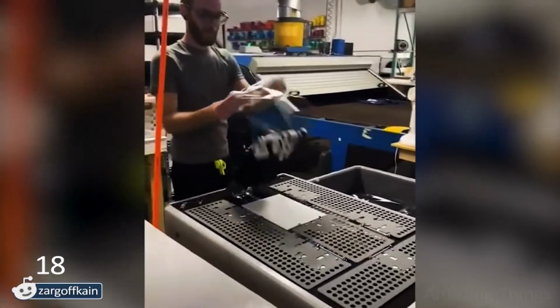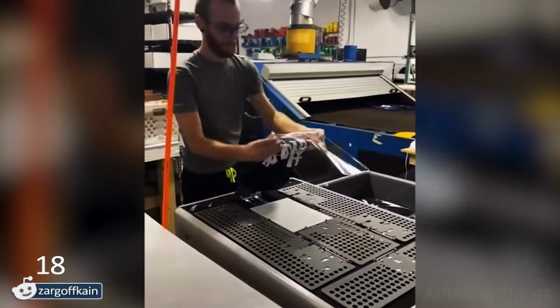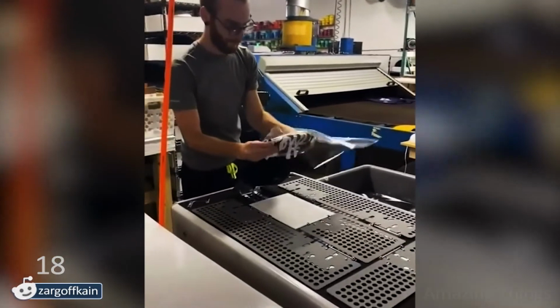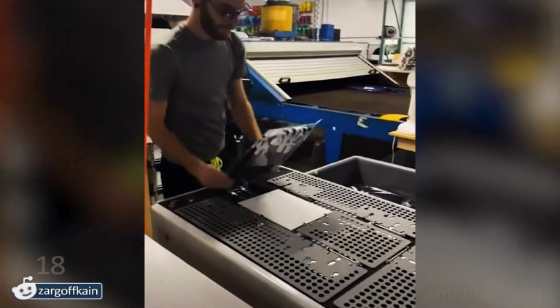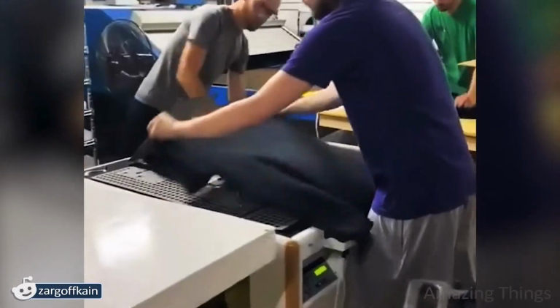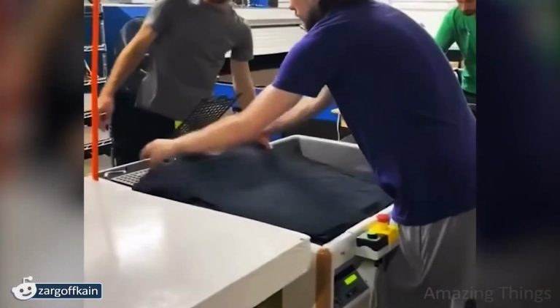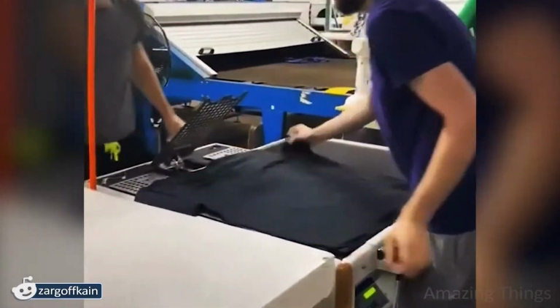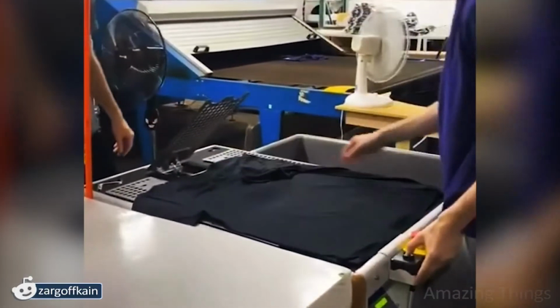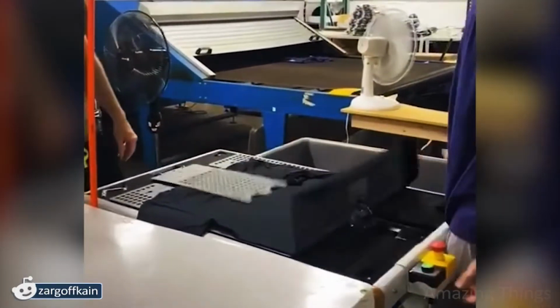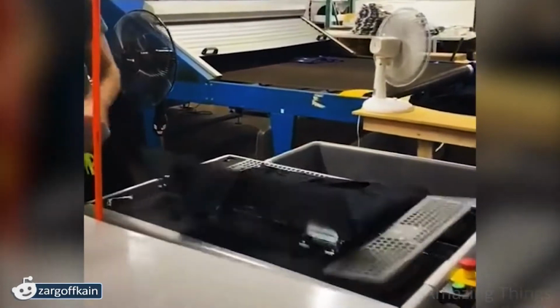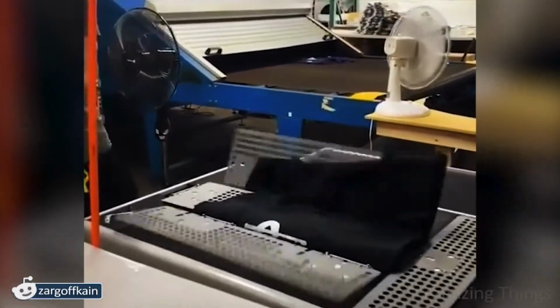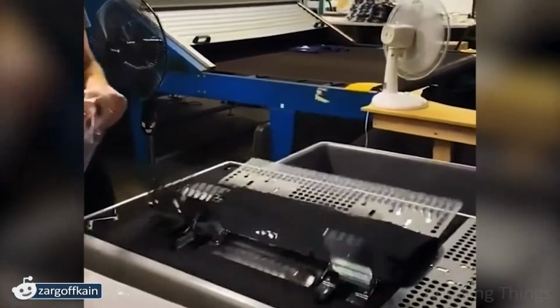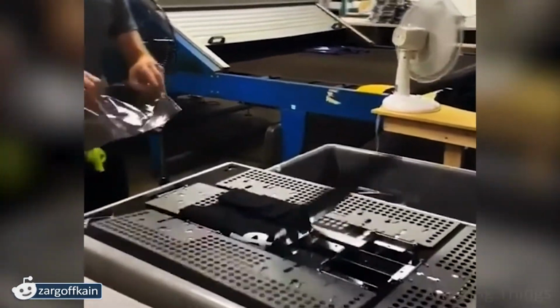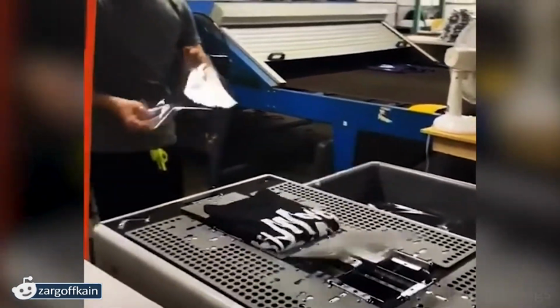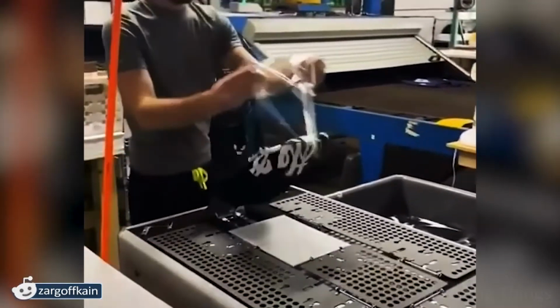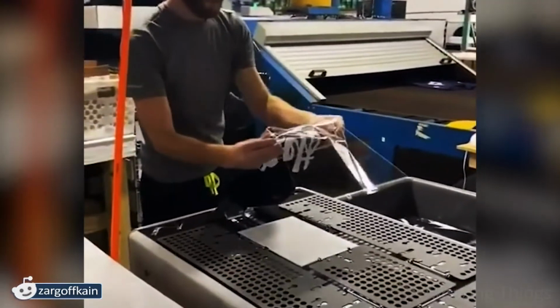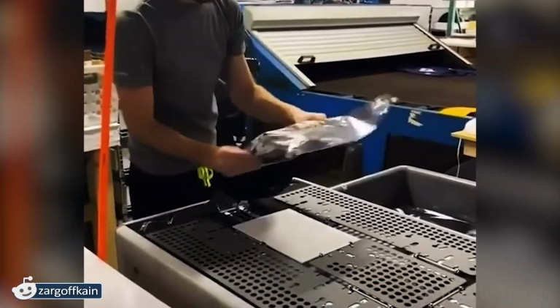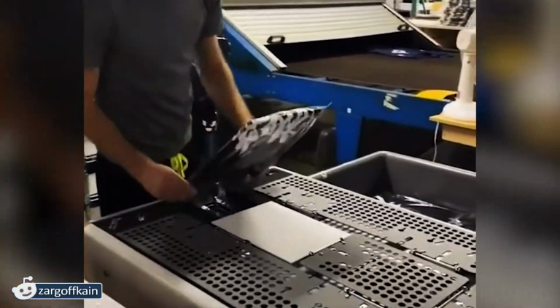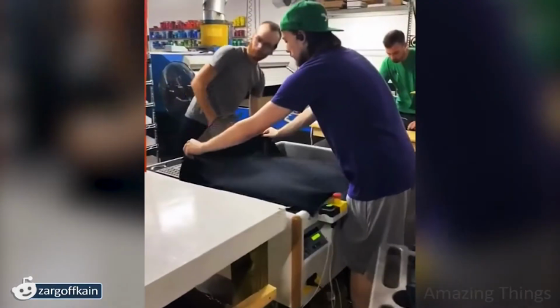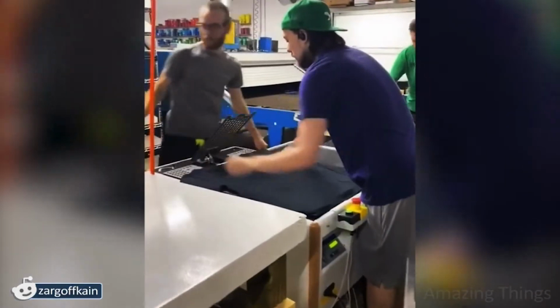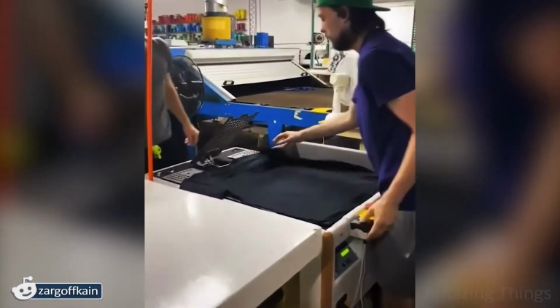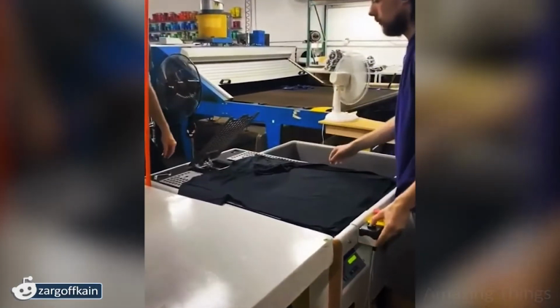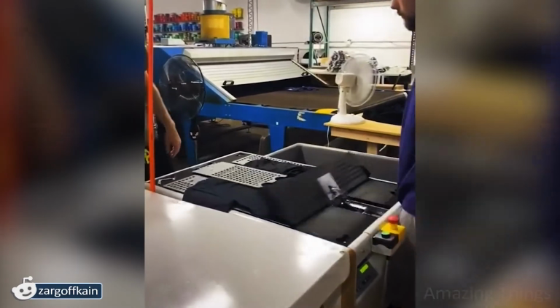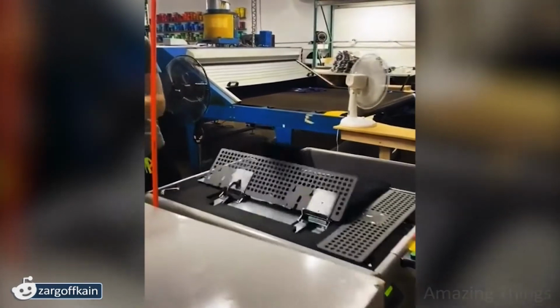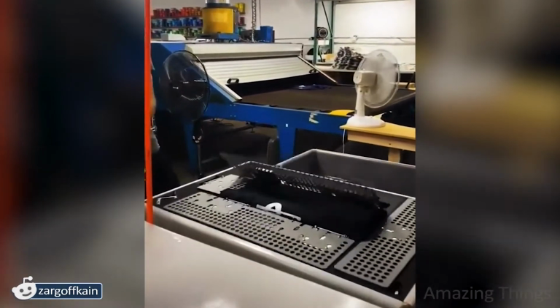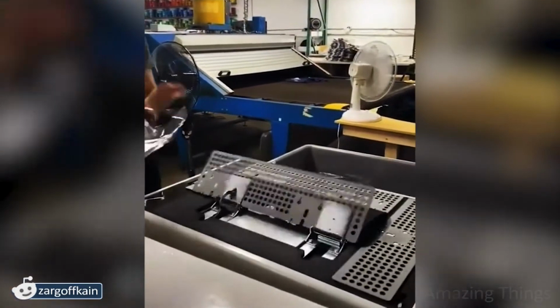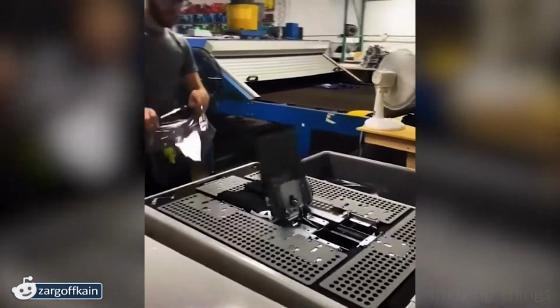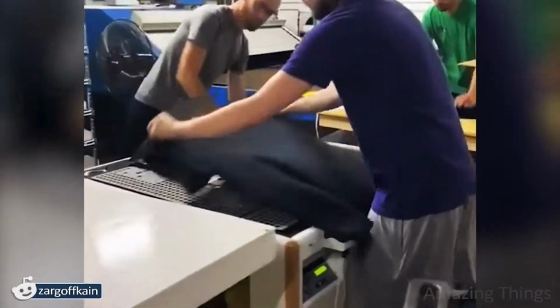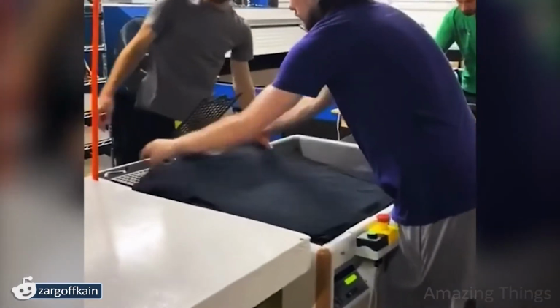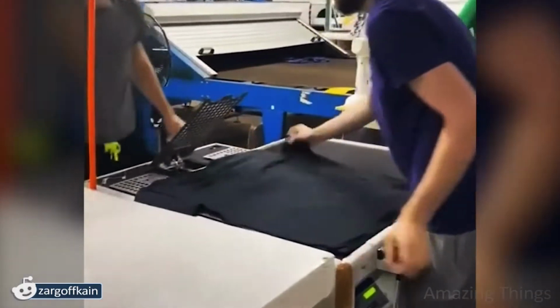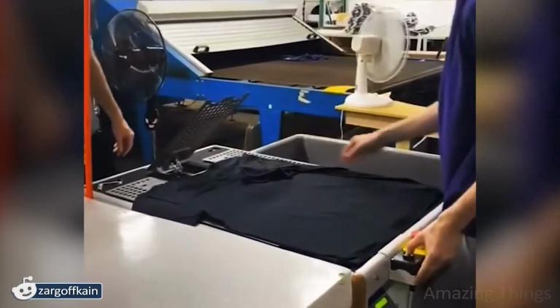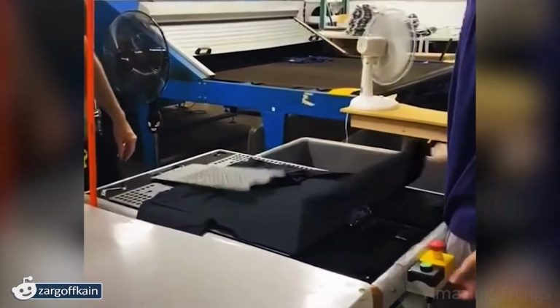Believe it or not, until this moment I thought that all the t-shirts in the stores were folded by hand! I am sometimes shocked at how much I learned just by watching these videos! I could use a mini version of this machine at home!